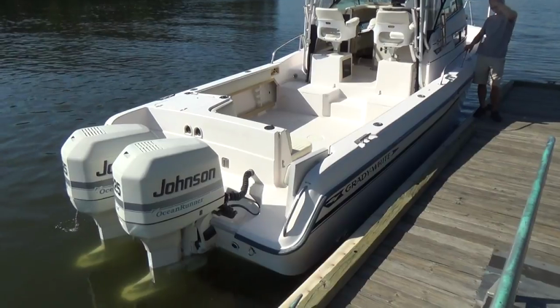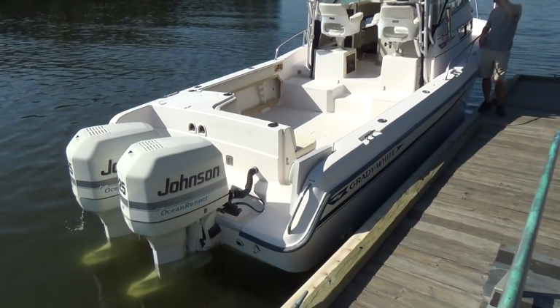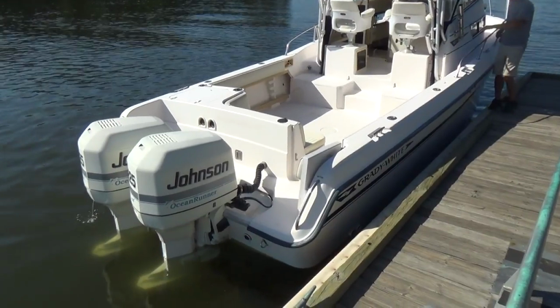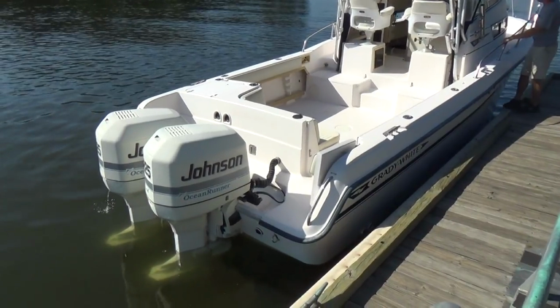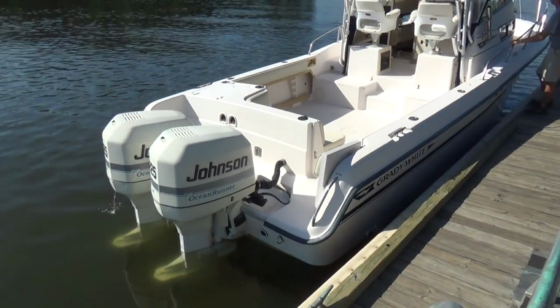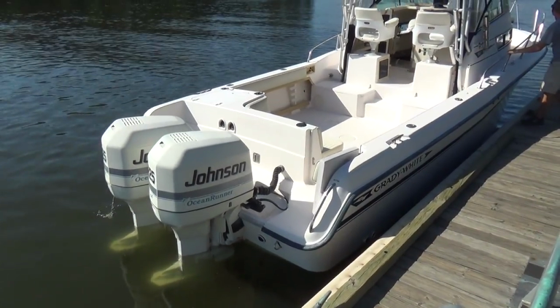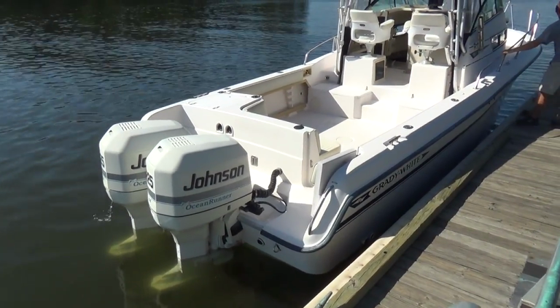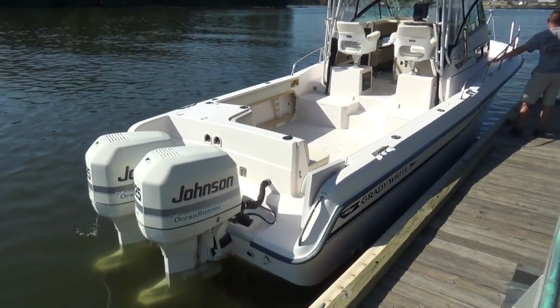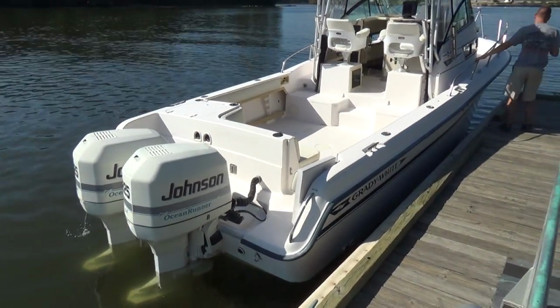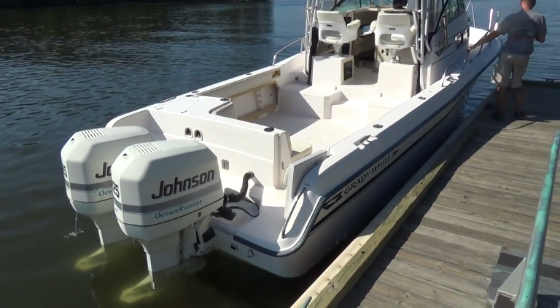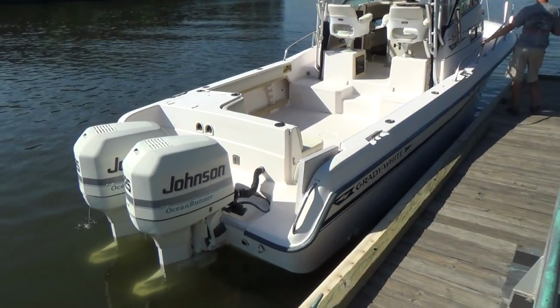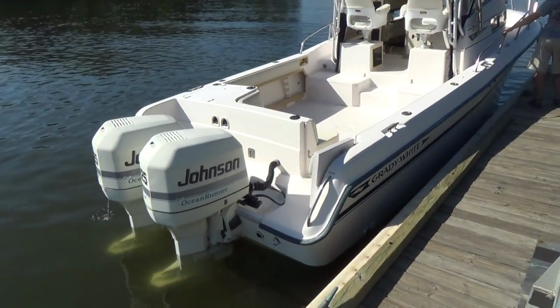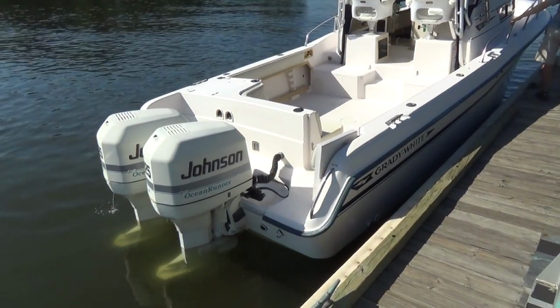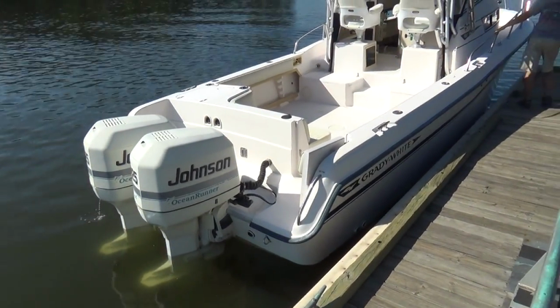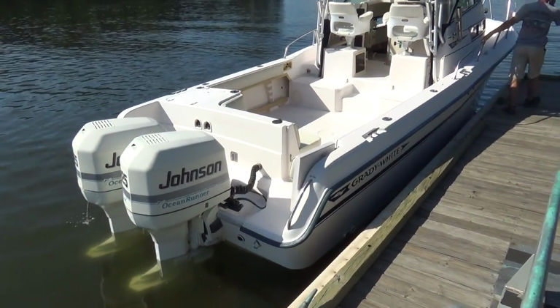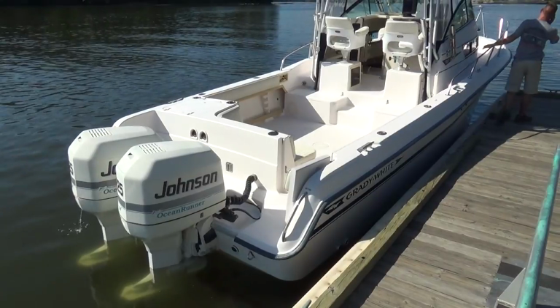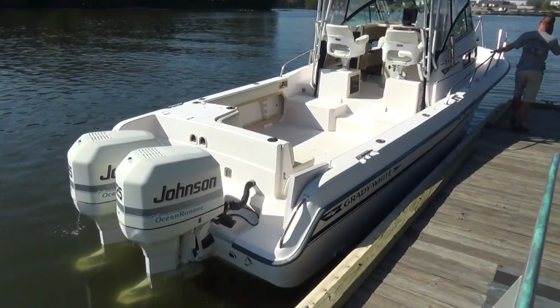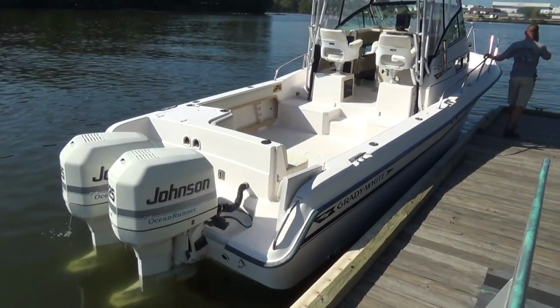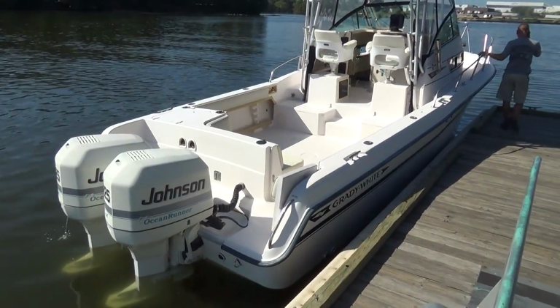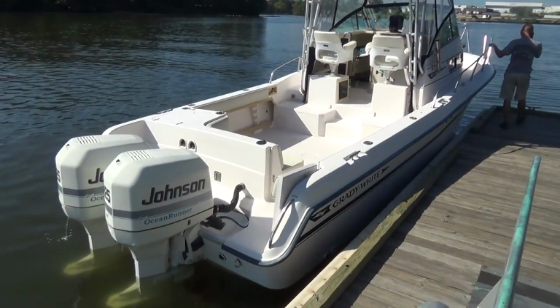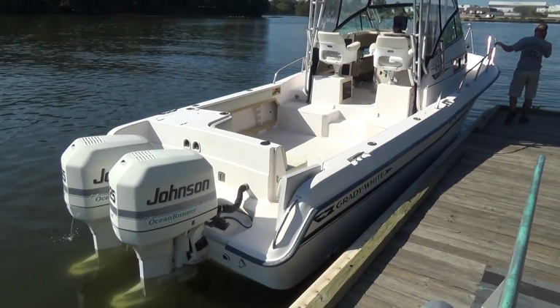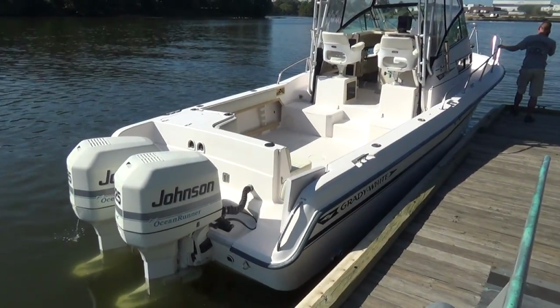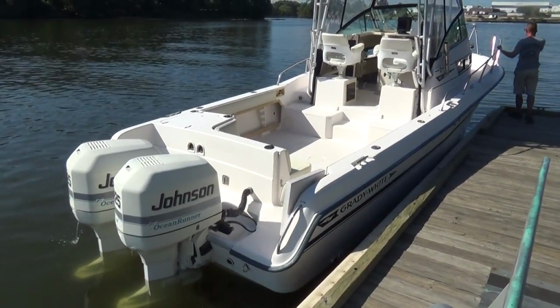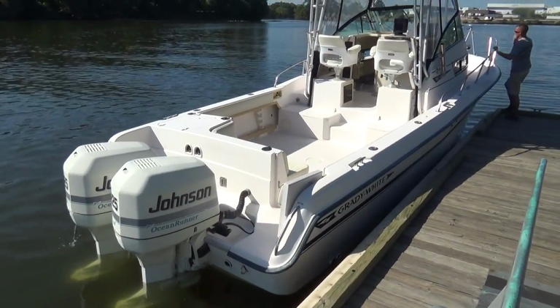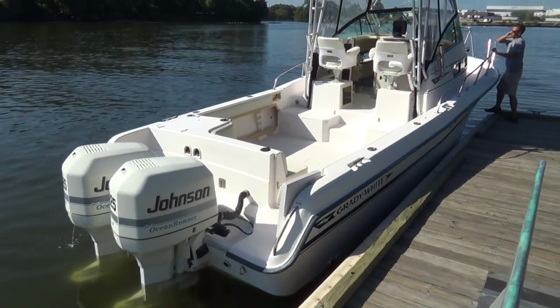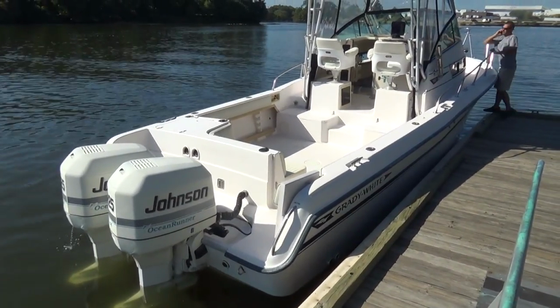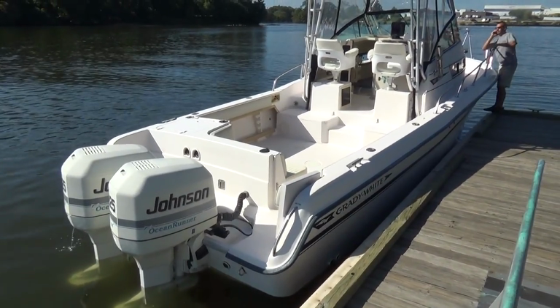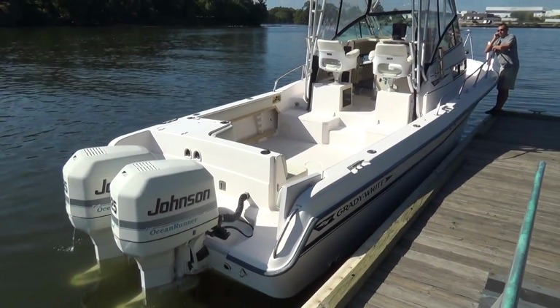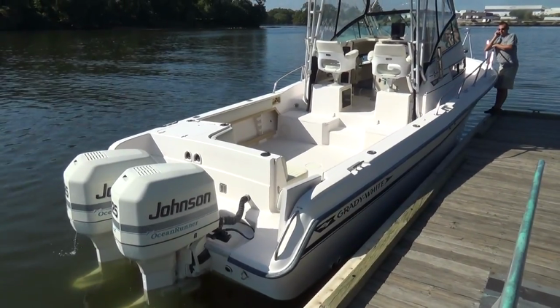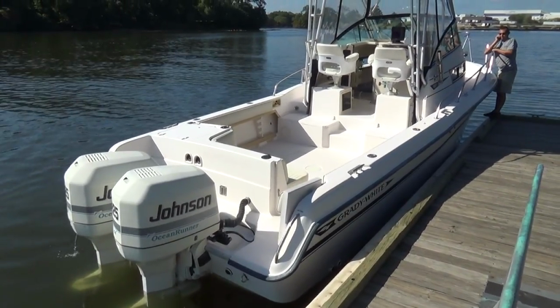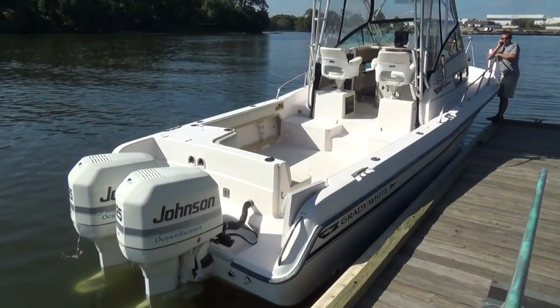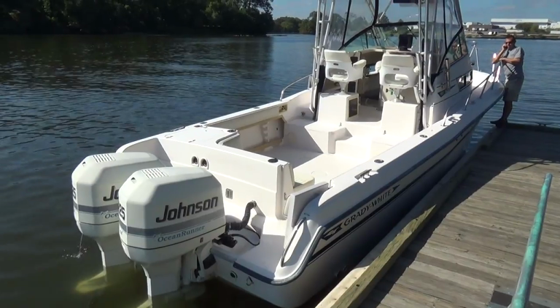Good afternoon everyone. Today's boat that we'll be showing you is a 1996 Grady White 27 Sailfish.